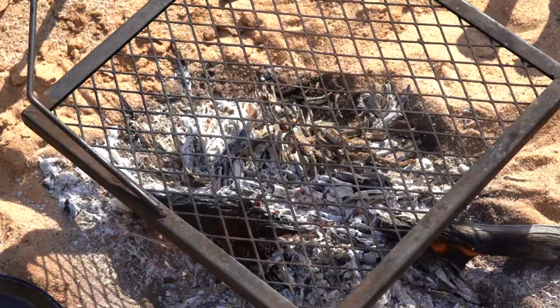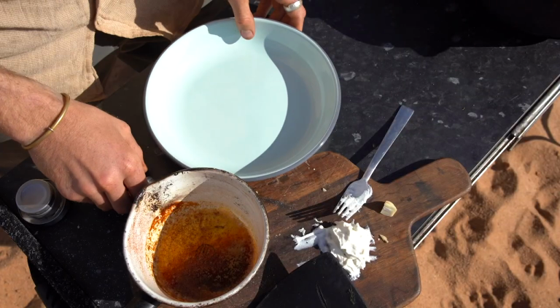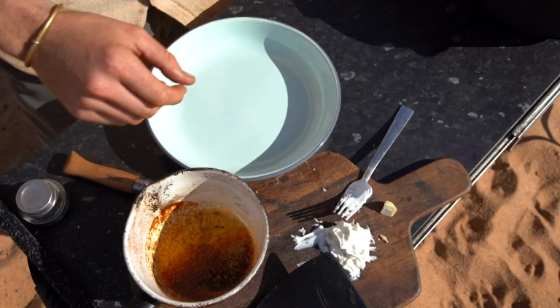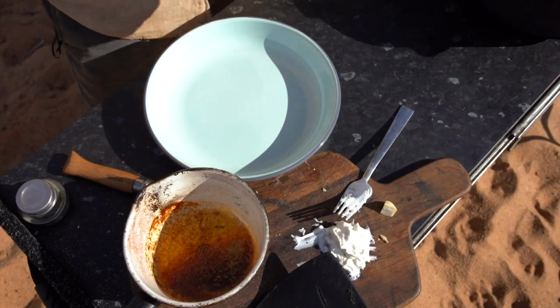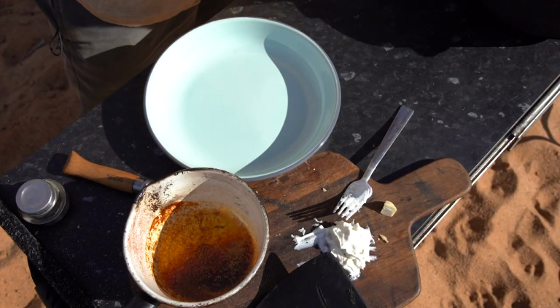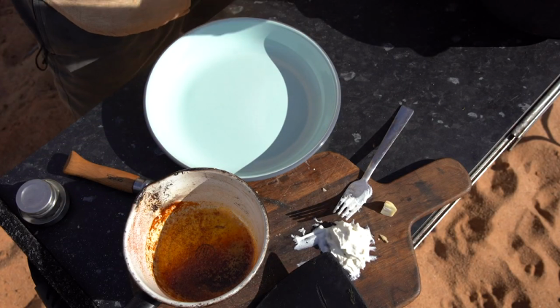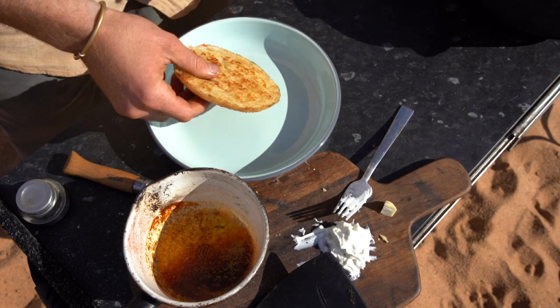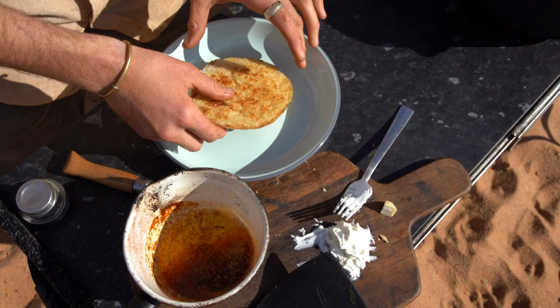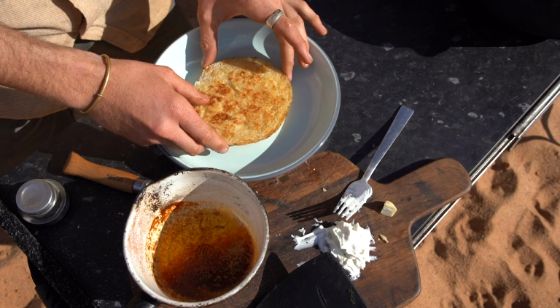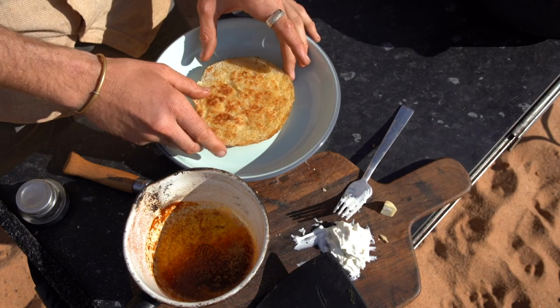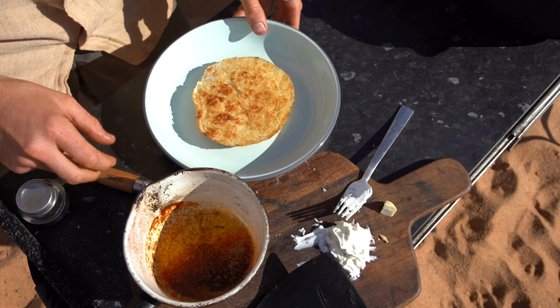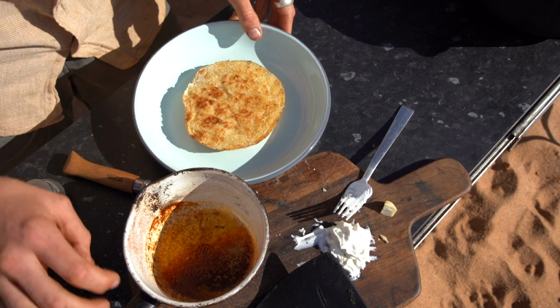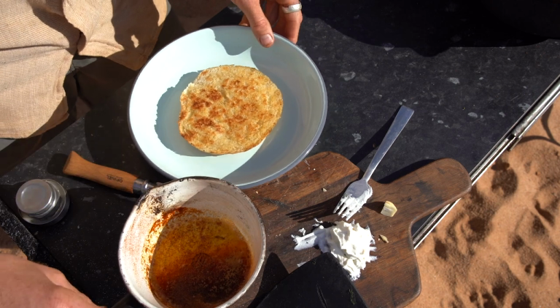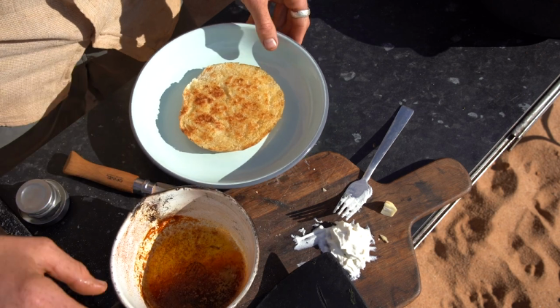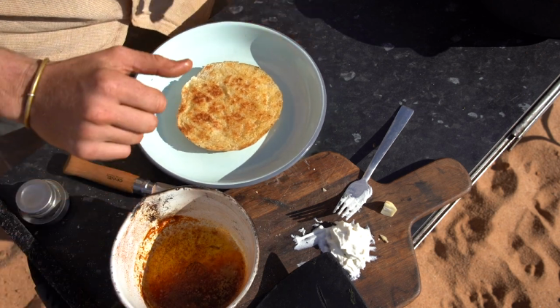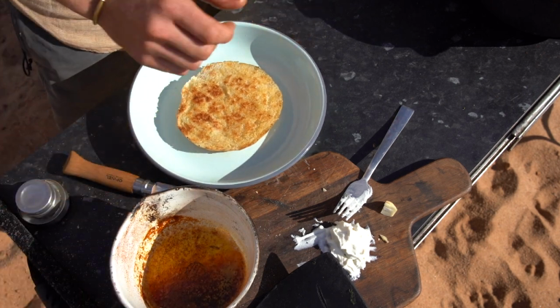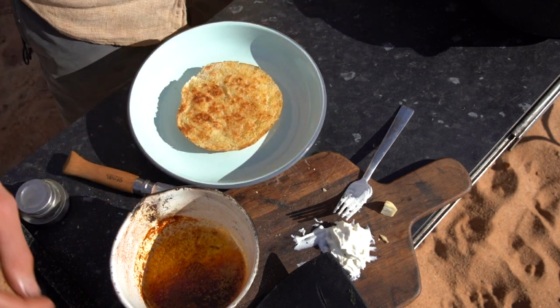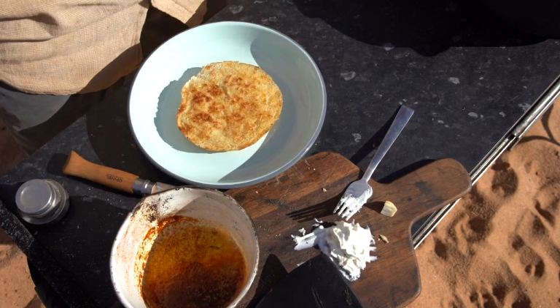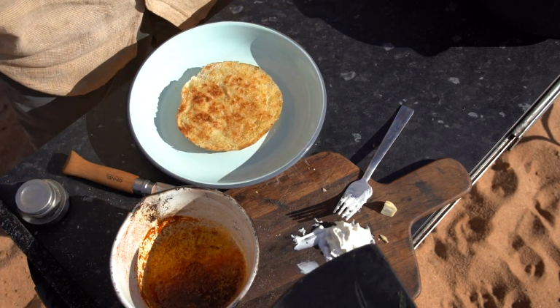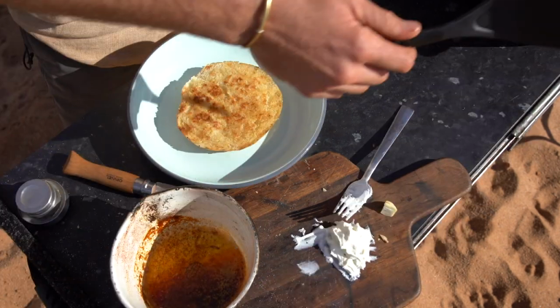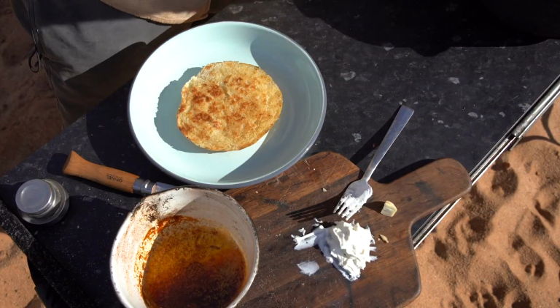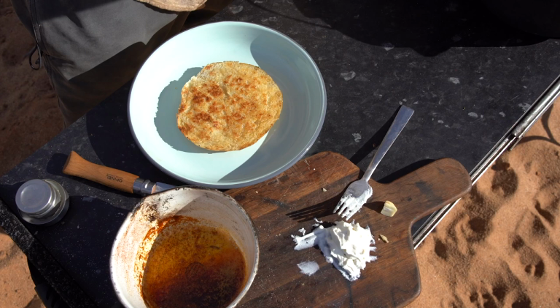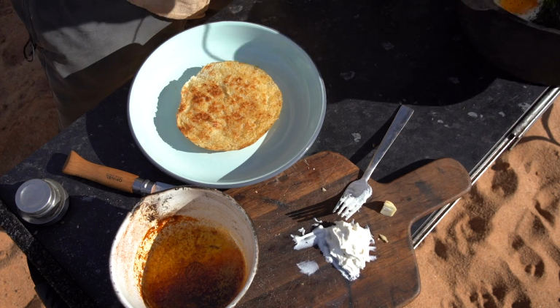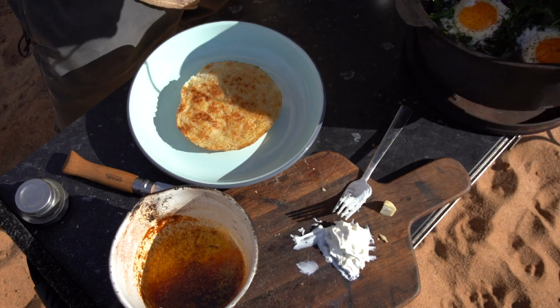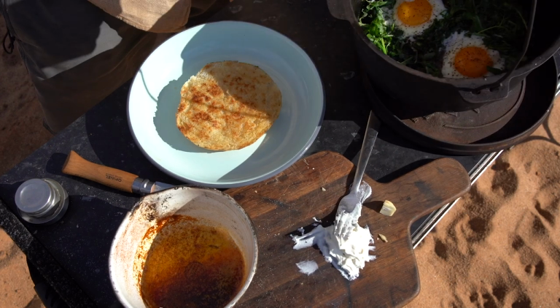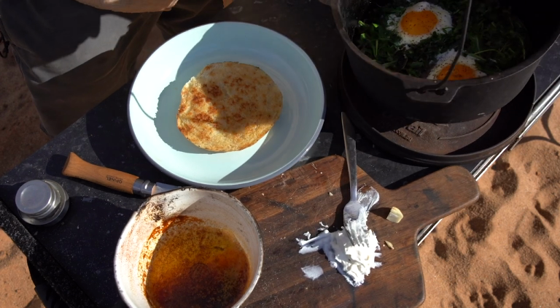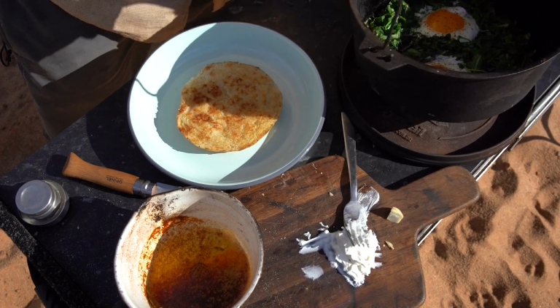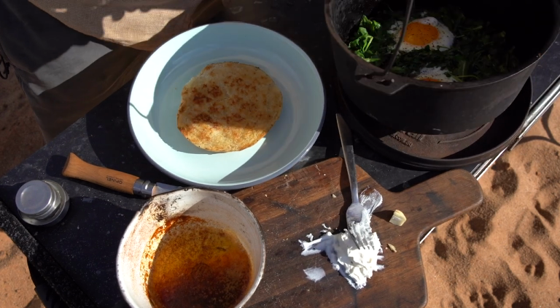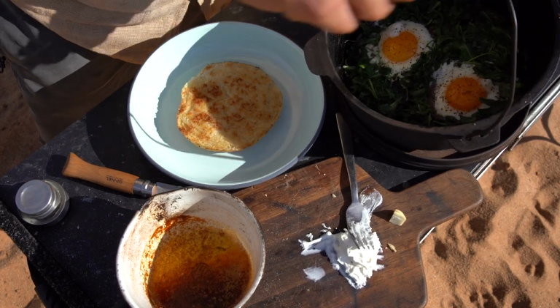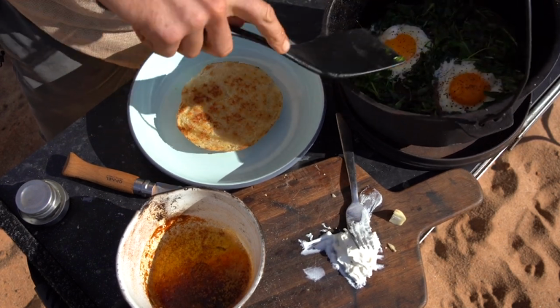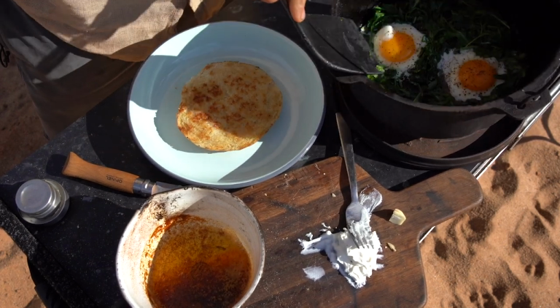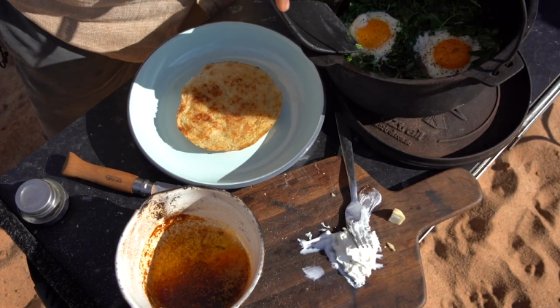Grab all this and head back over. Let's do this — put the bread on here first, get the spatula, and scoop it out.